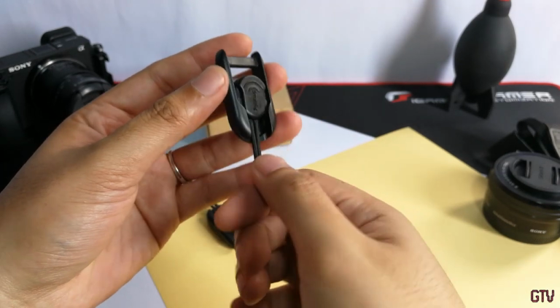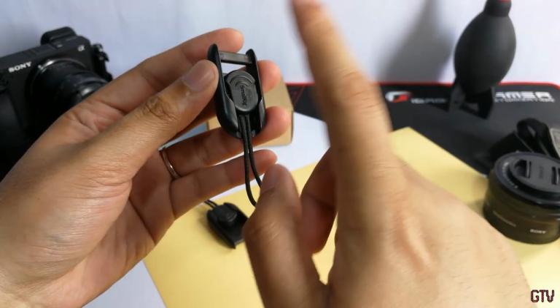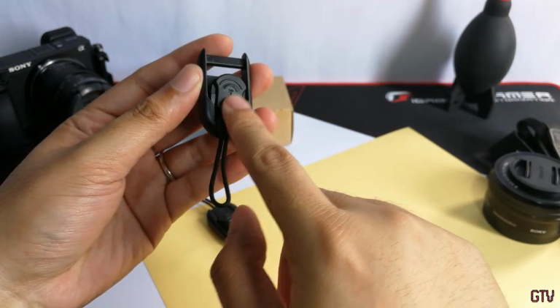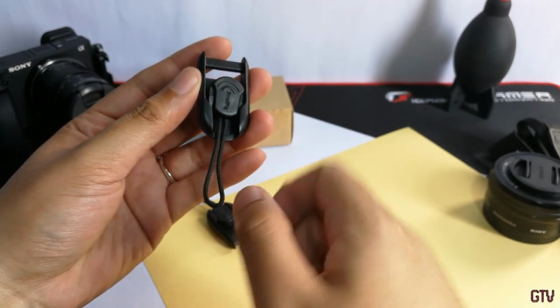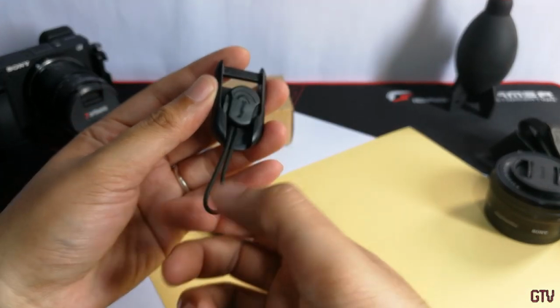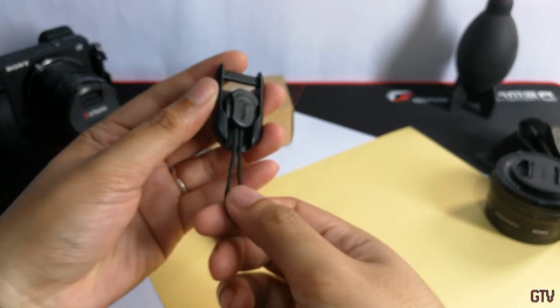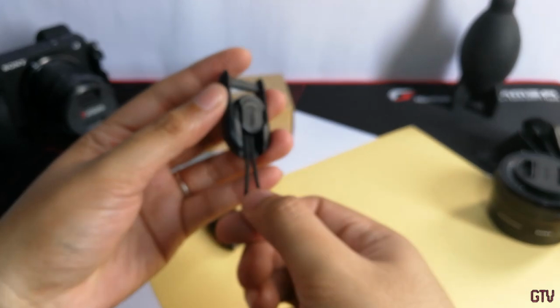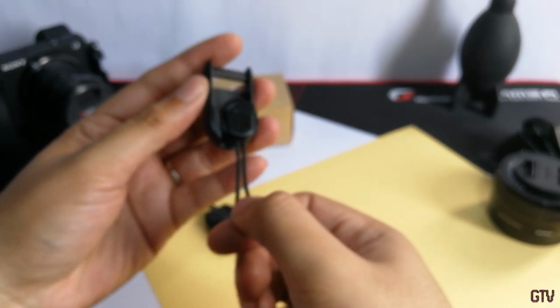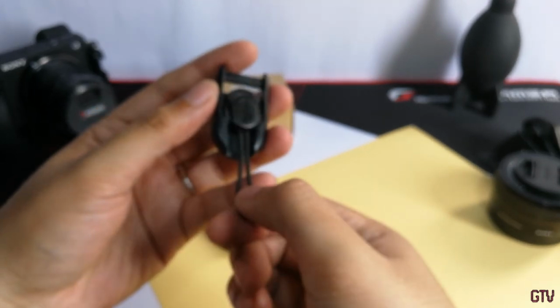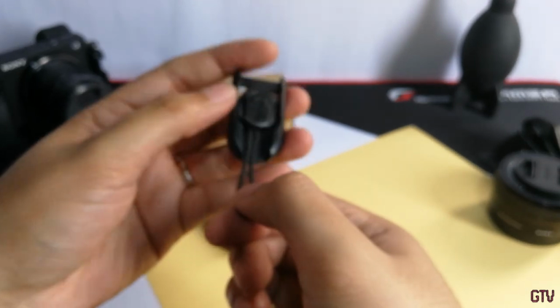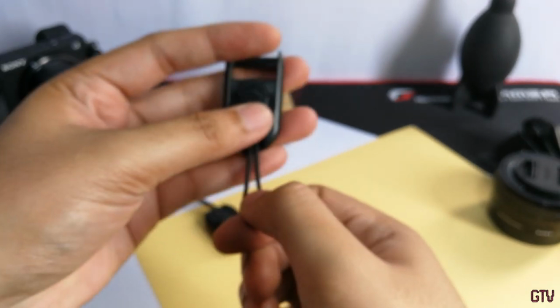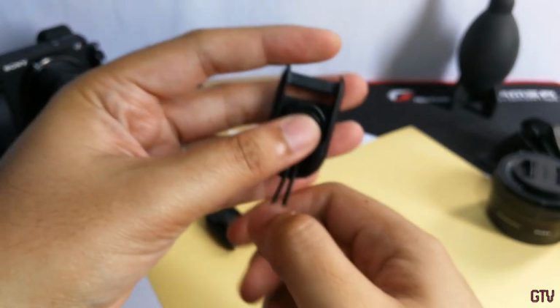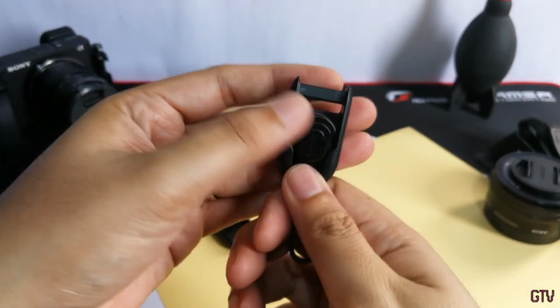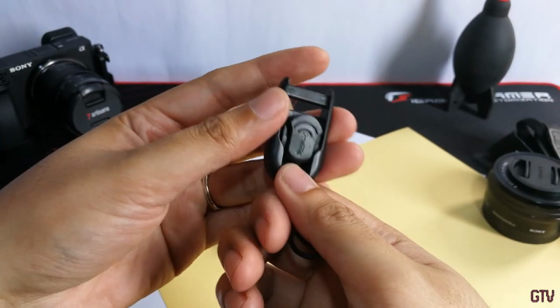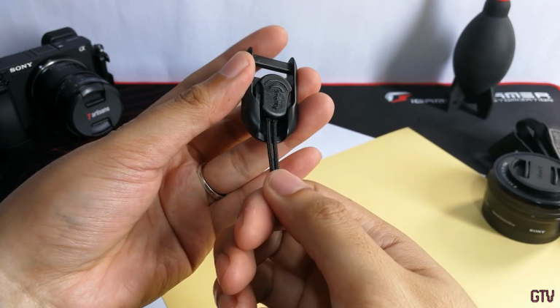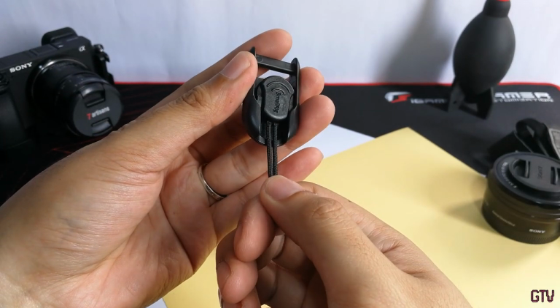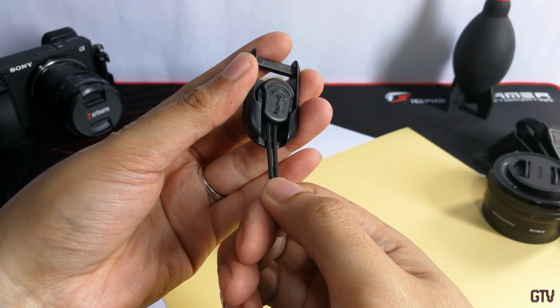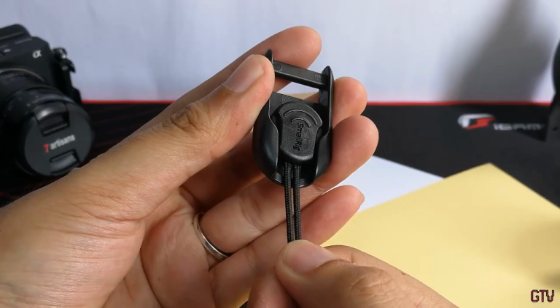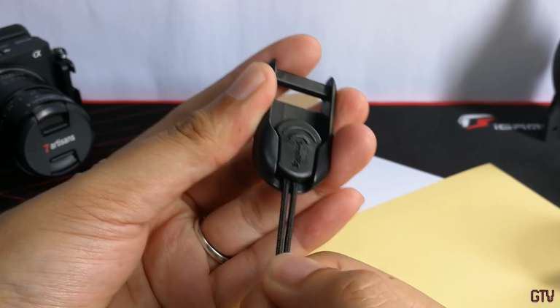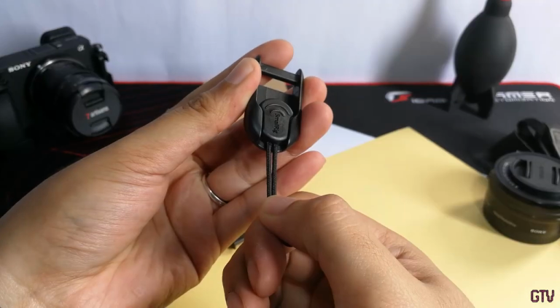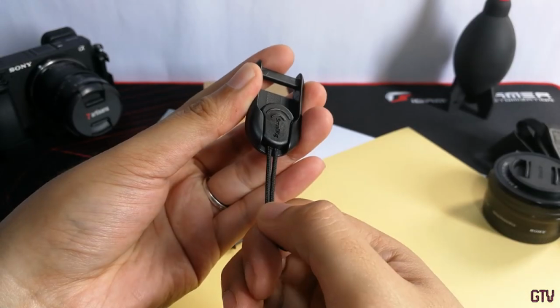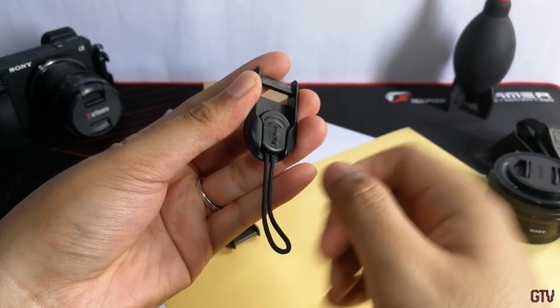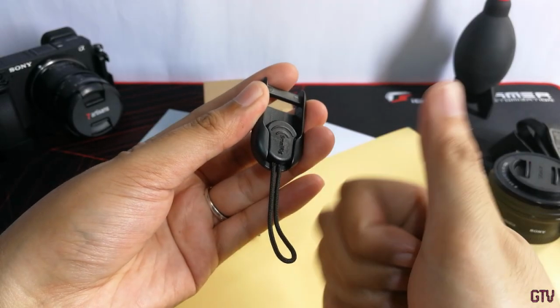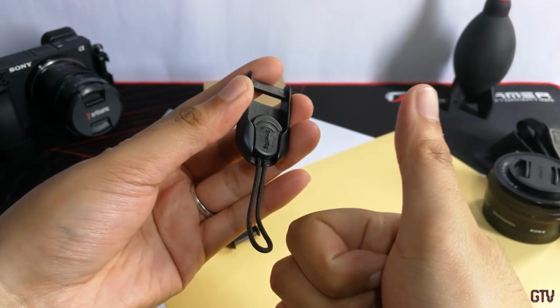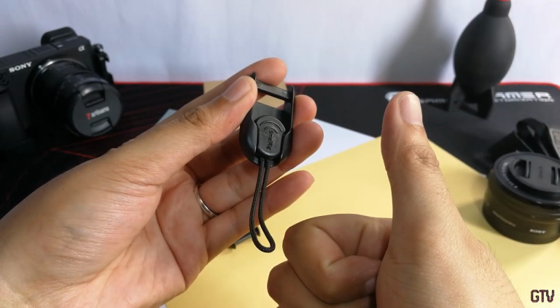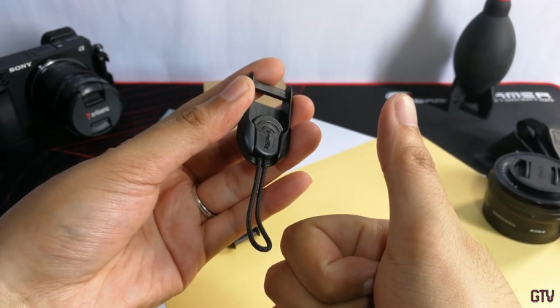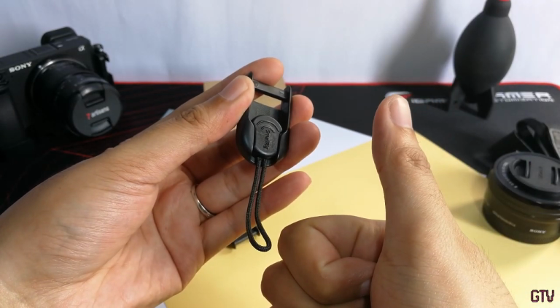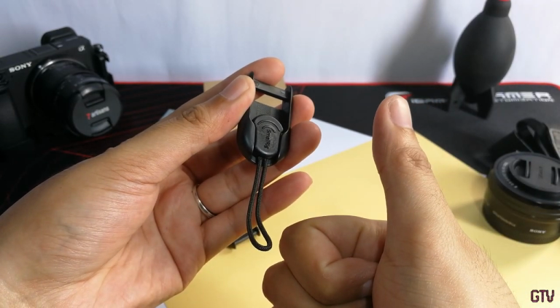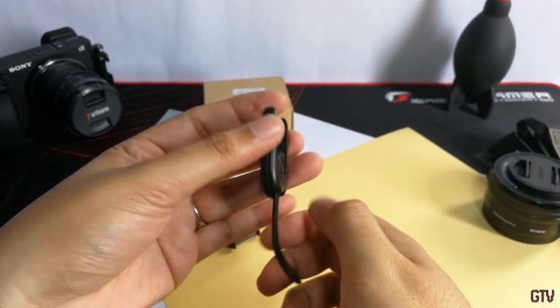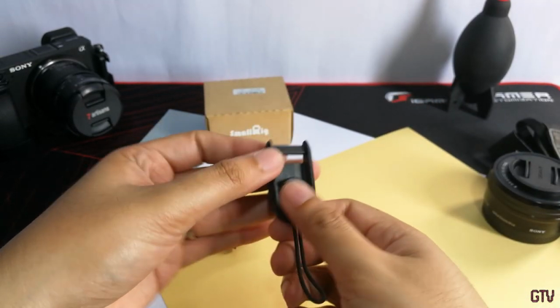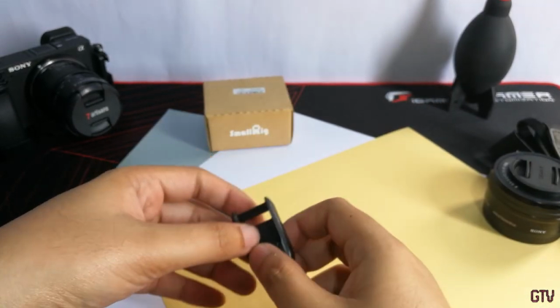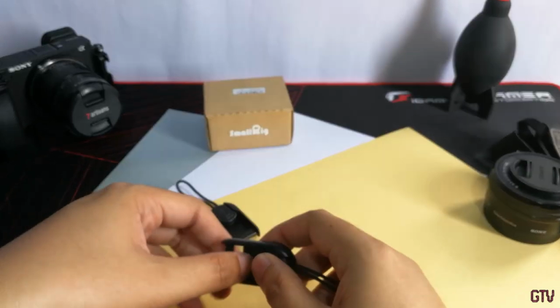To reattach the link connector, you just need to align the button and pull it back in. You'll hear a popping sound, which indicates that the link connector is properly locked in place.